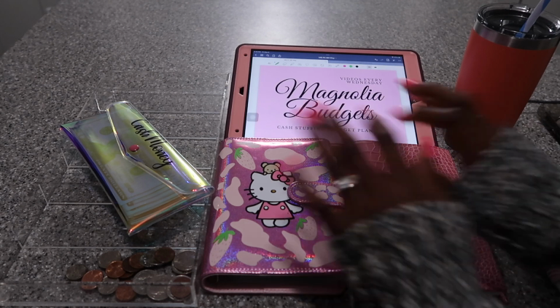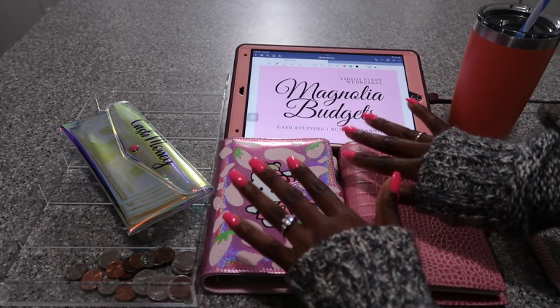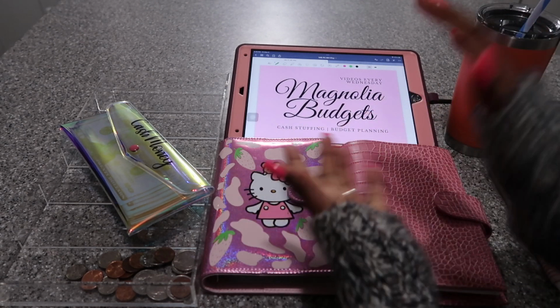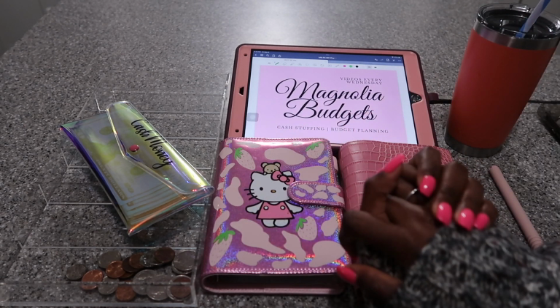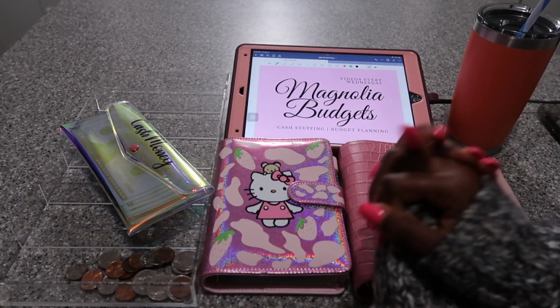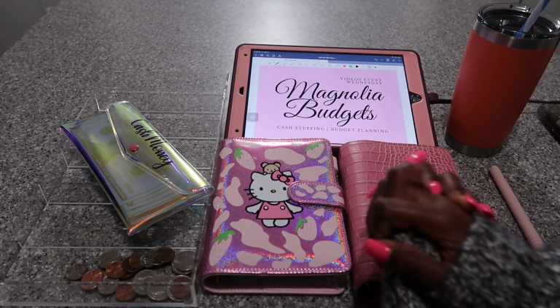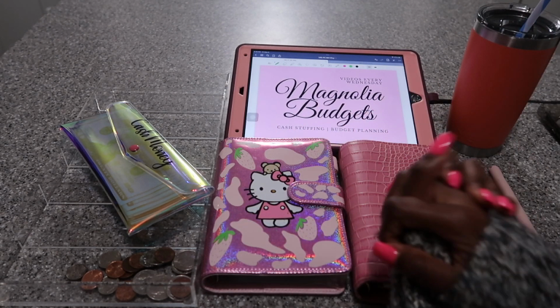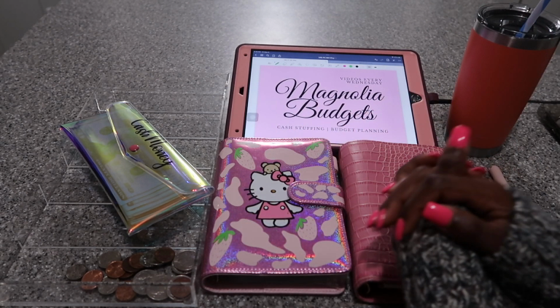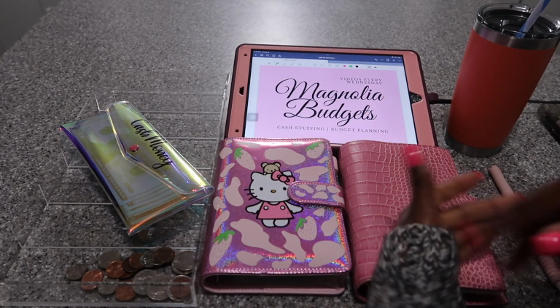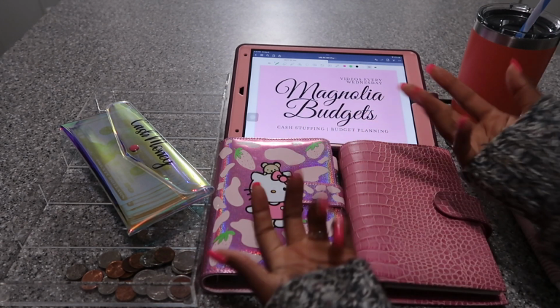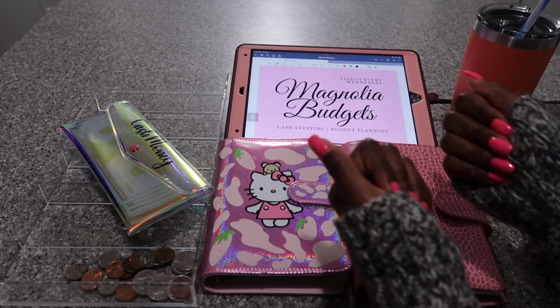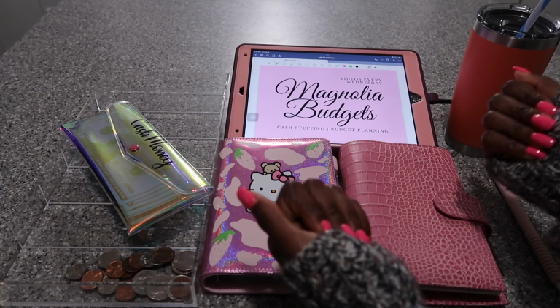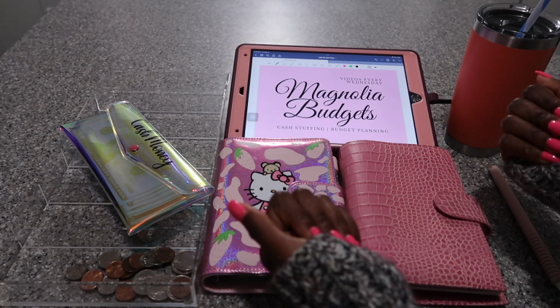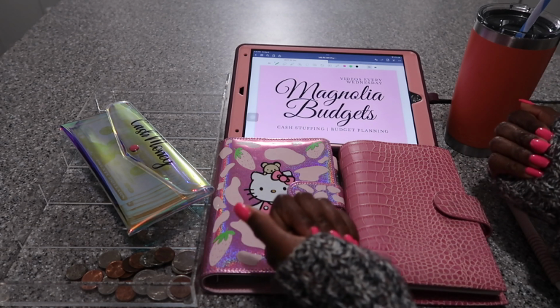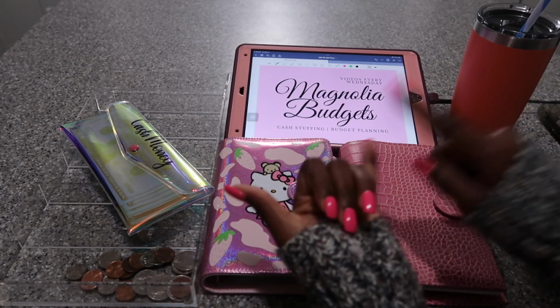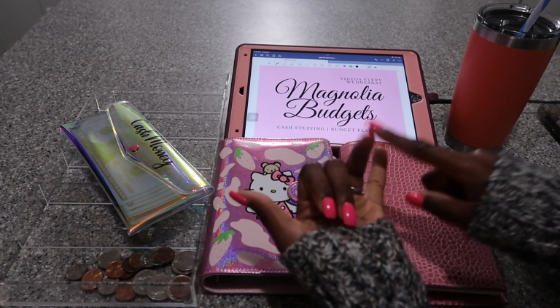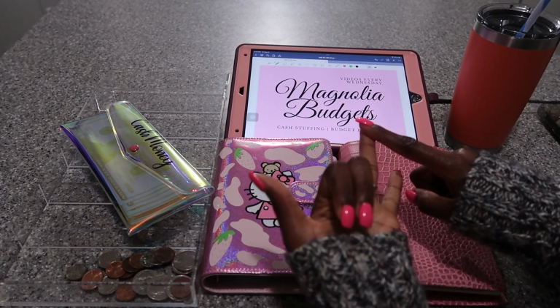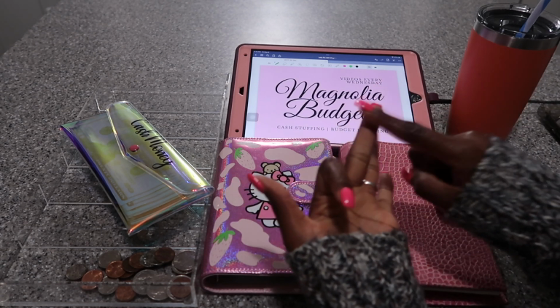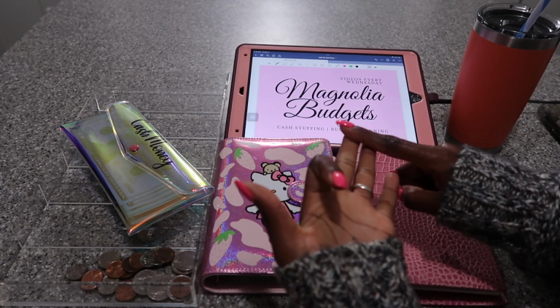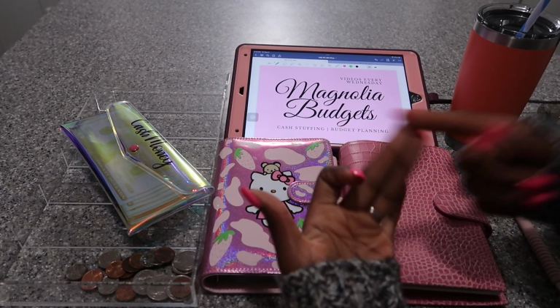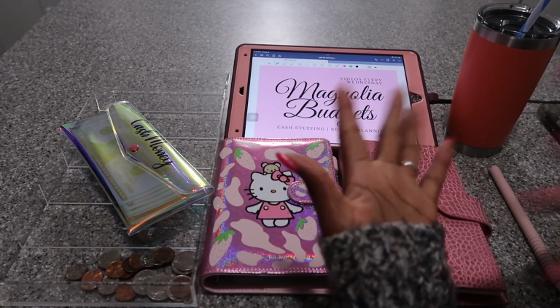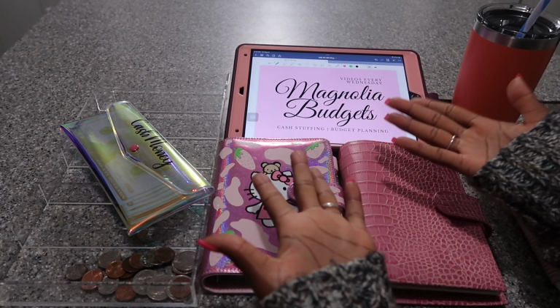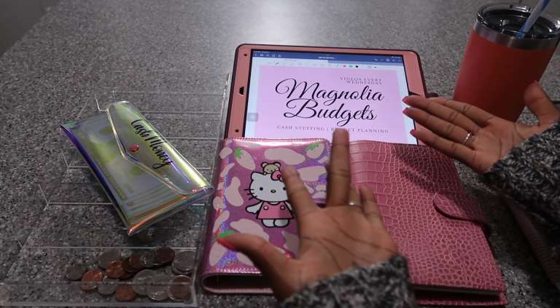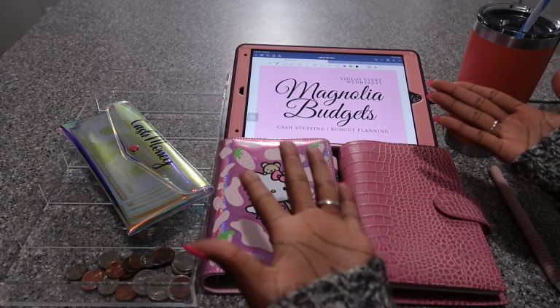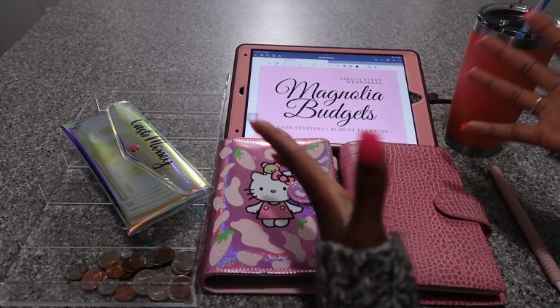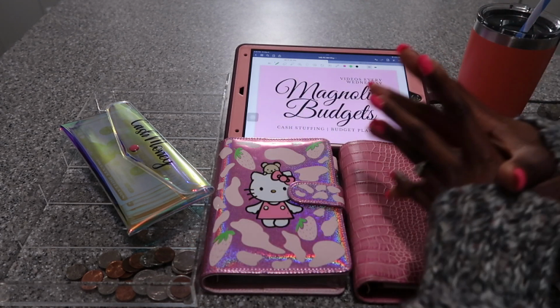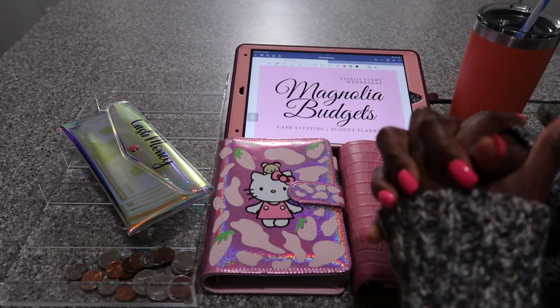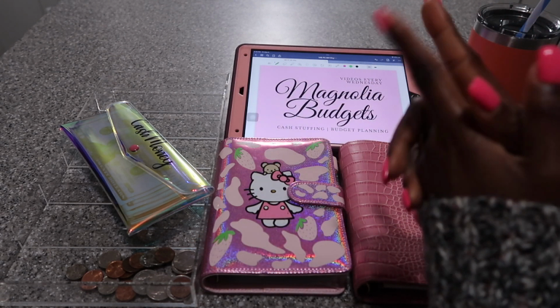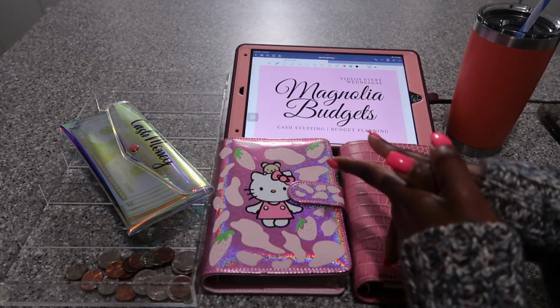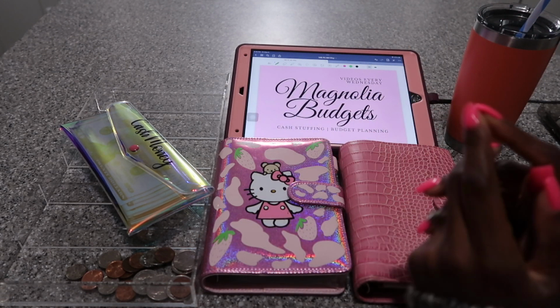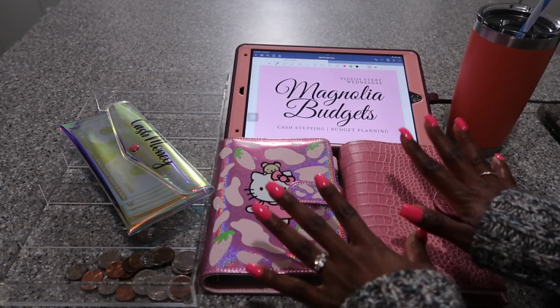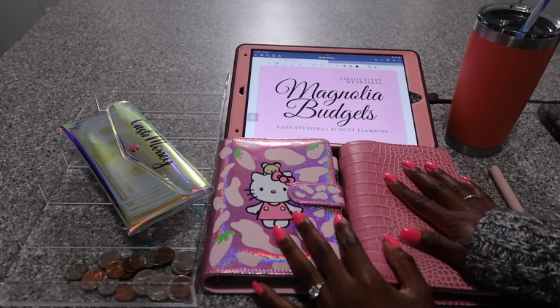Hey everyone, welcome back to Magnolia Budgets, or if you're new, hello, welcome. We do all things cash stuffing, budget planning, savings challenges, and honestly just all things dealing with money. And of course, we come here to chat. Welcome to my channel.